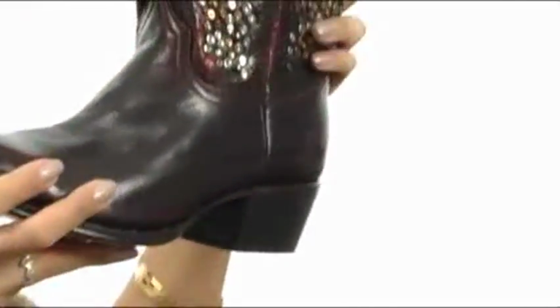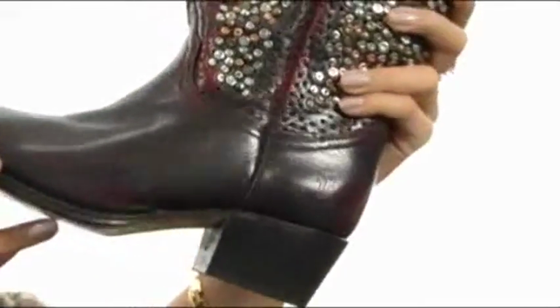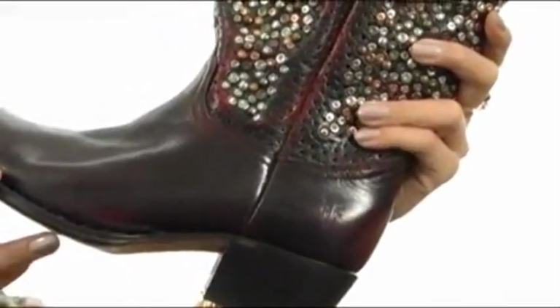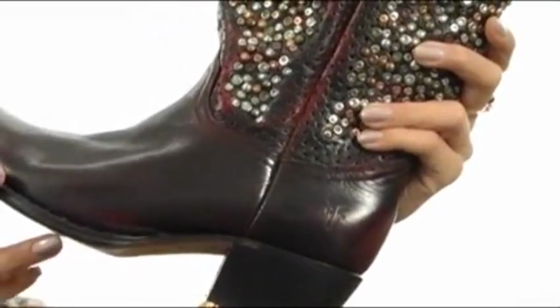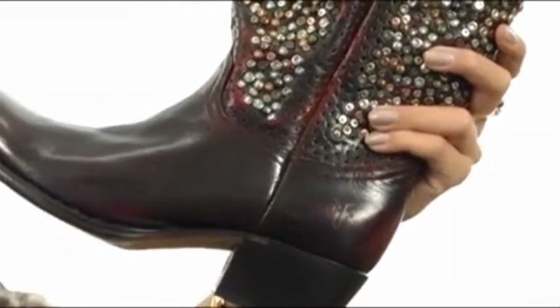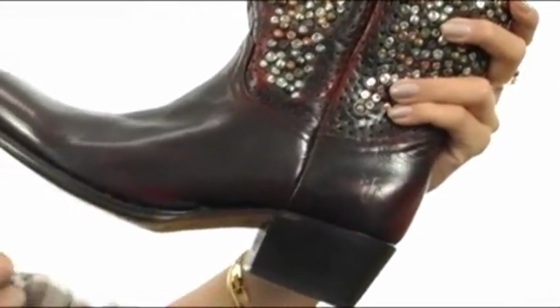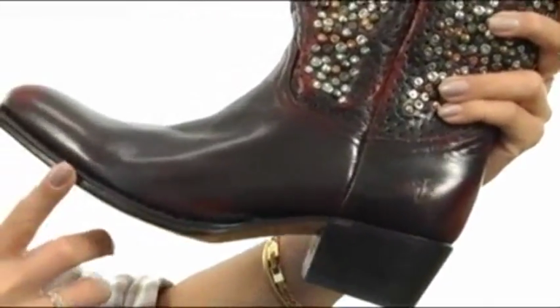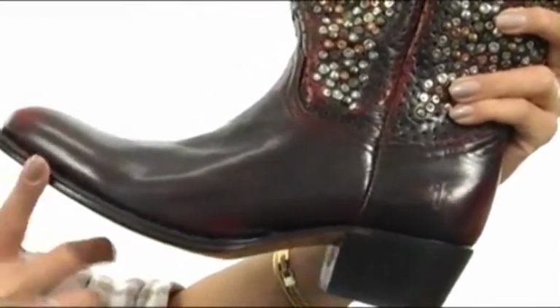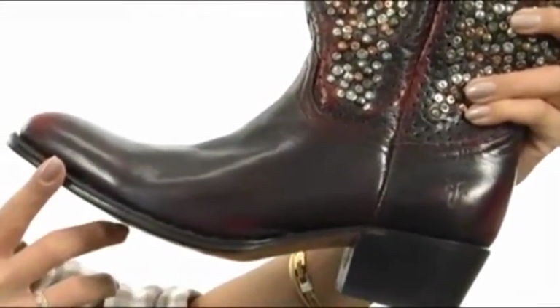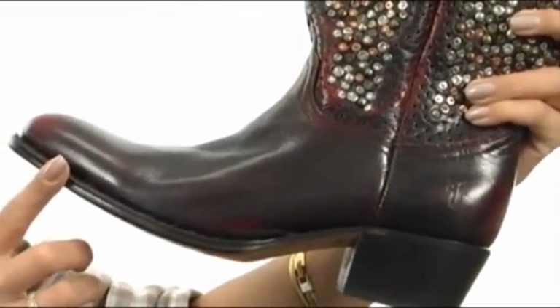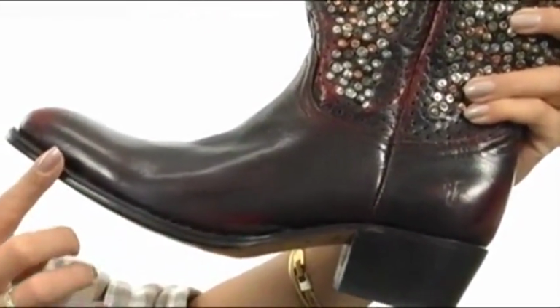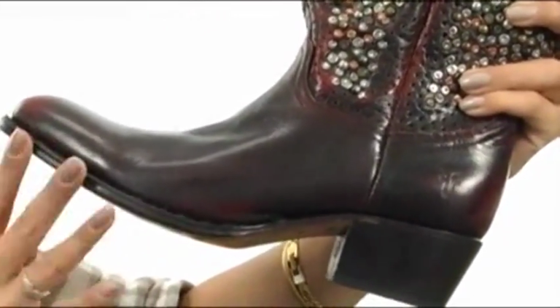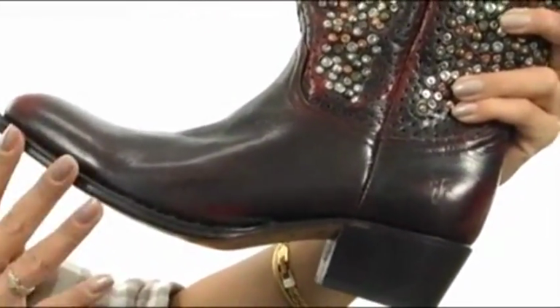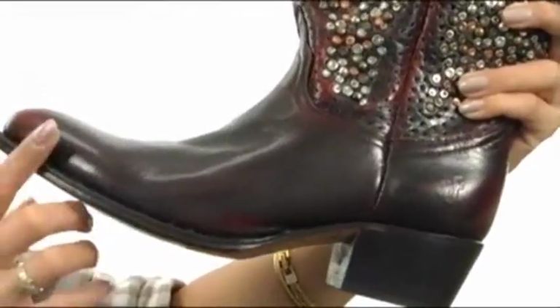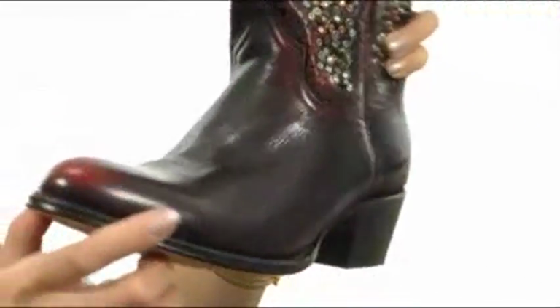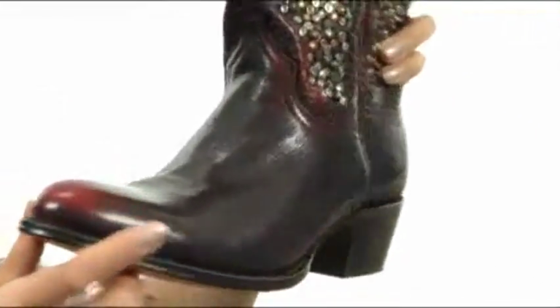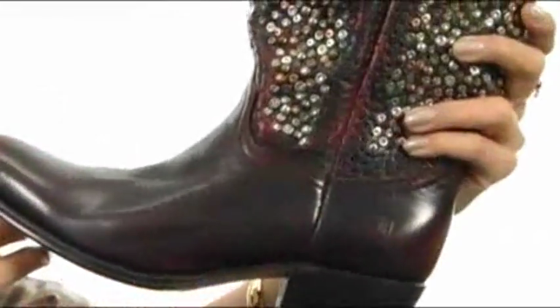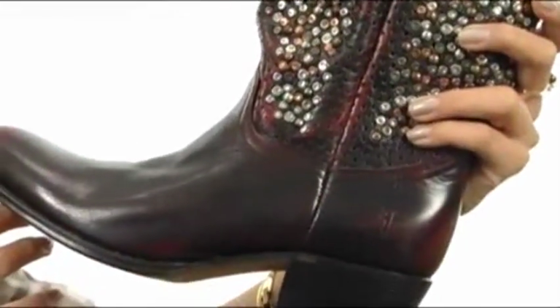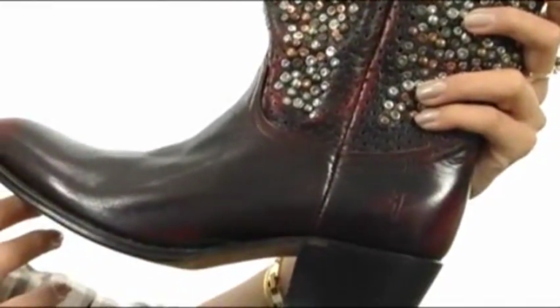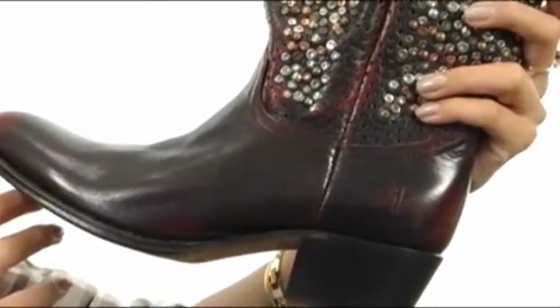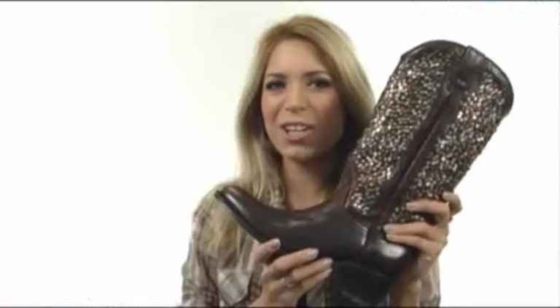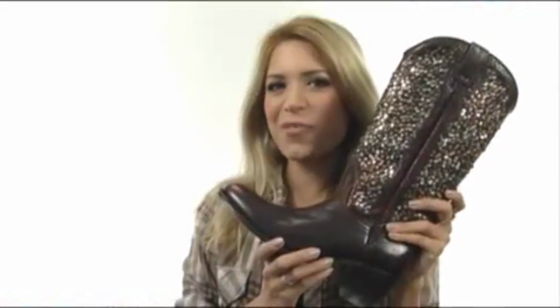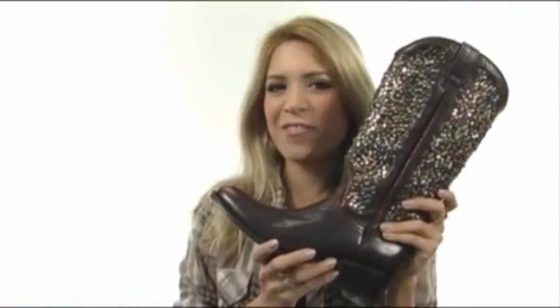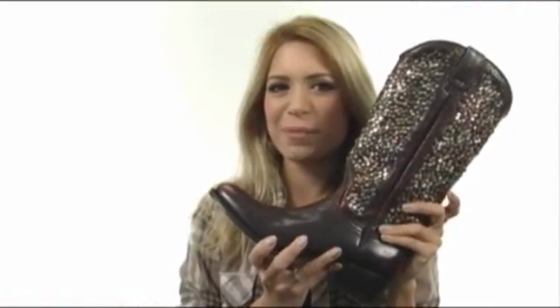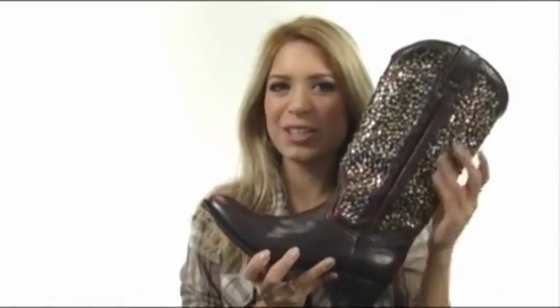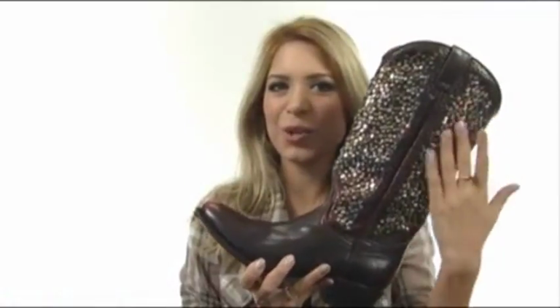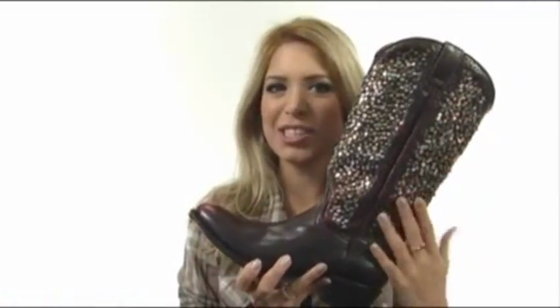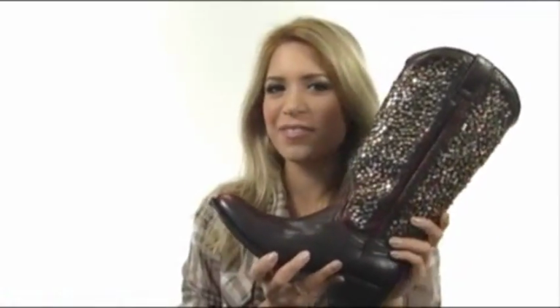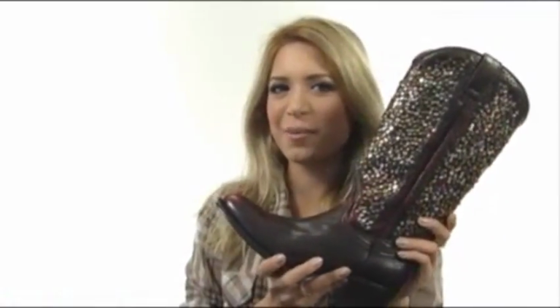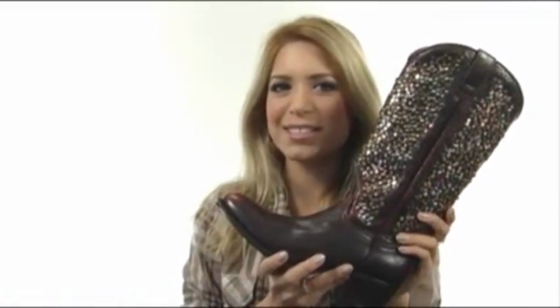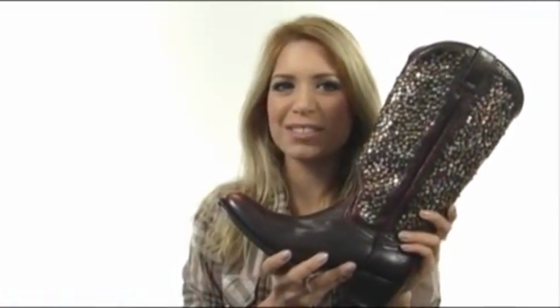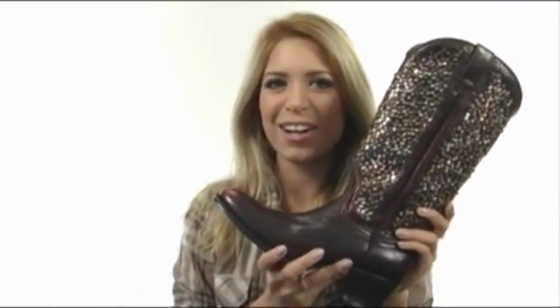You're going to look fabulous with these boots on. They're made of this wonderful quality material, and you're going to feel great wearing them. Strut your stuff with confidence because you'll look gorgeous with the very fabulous Debra Studded Tall.